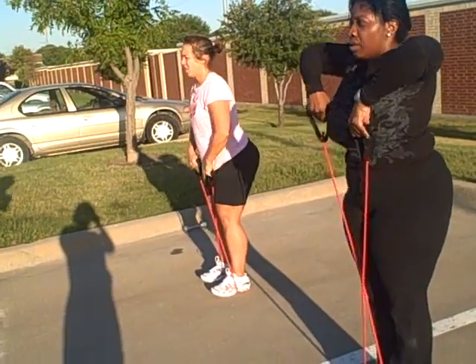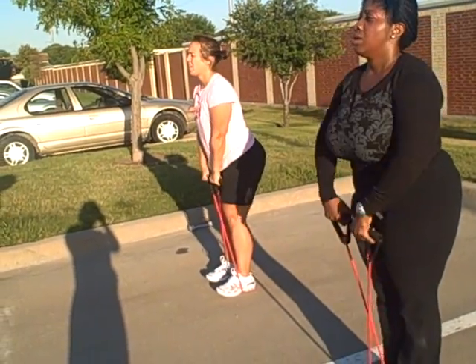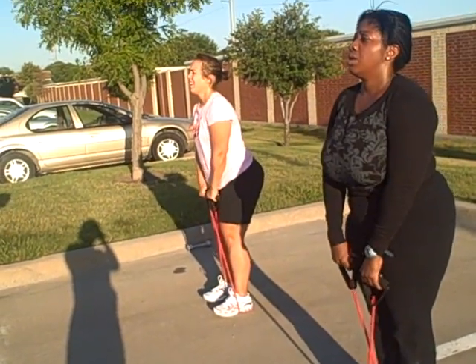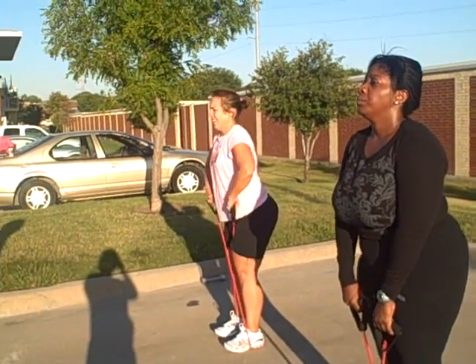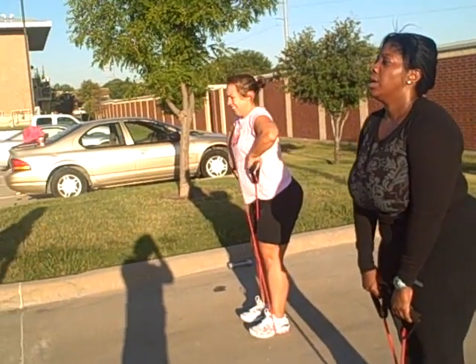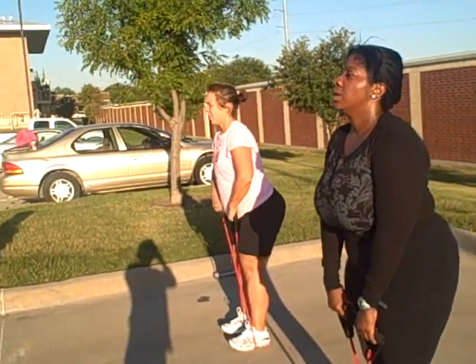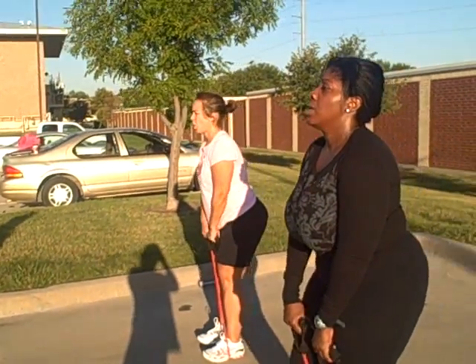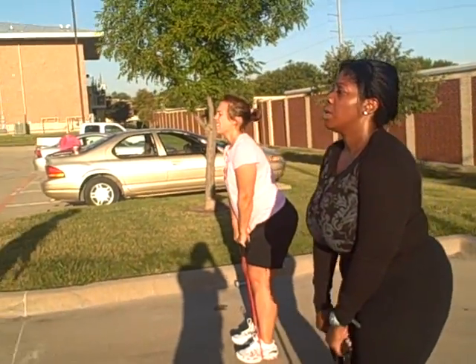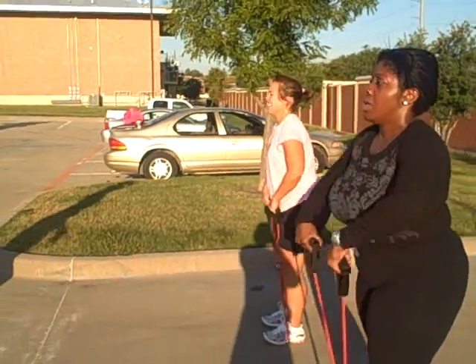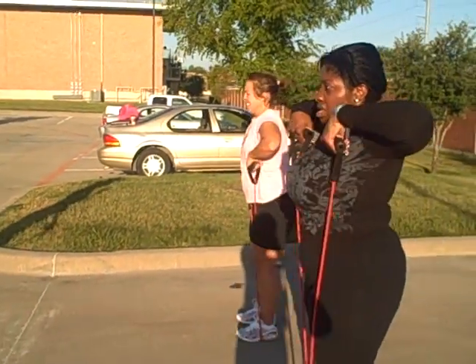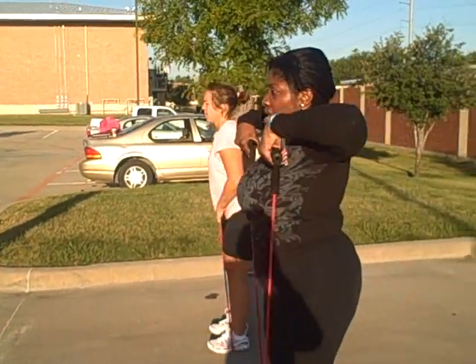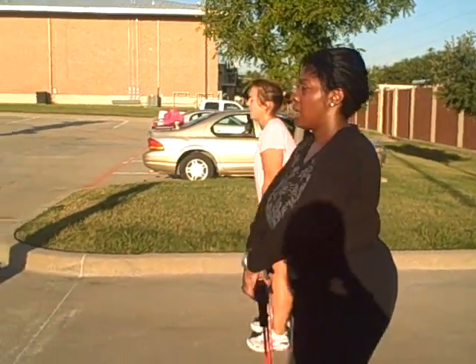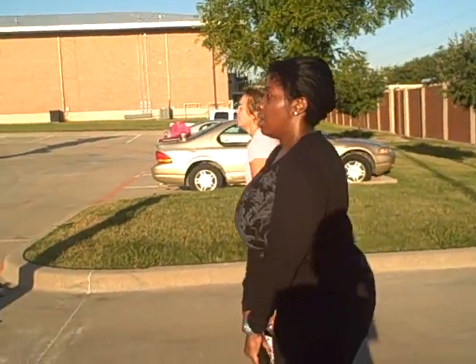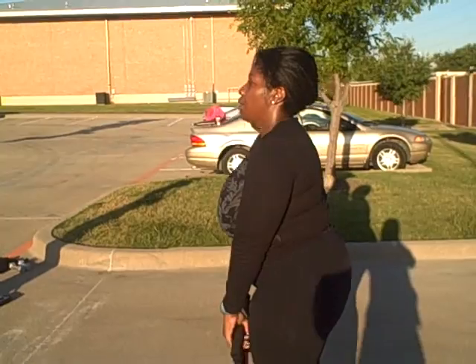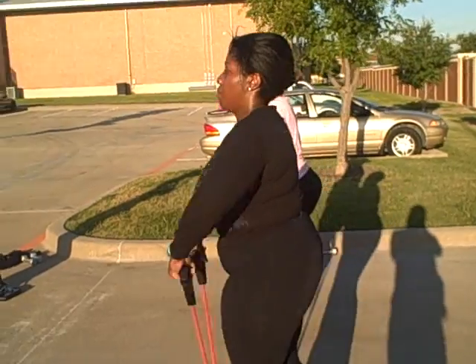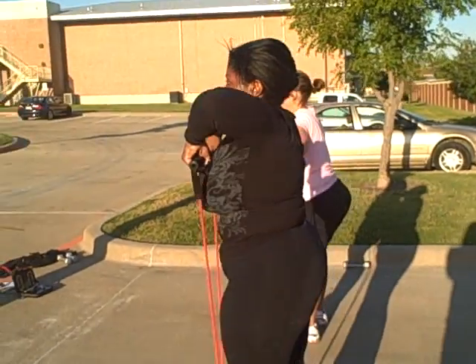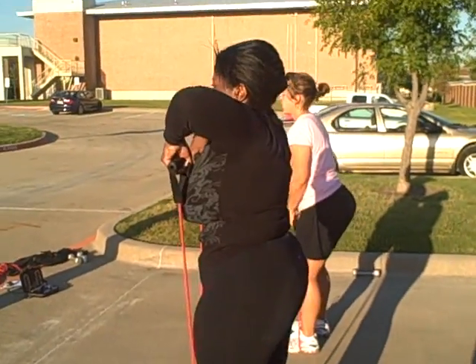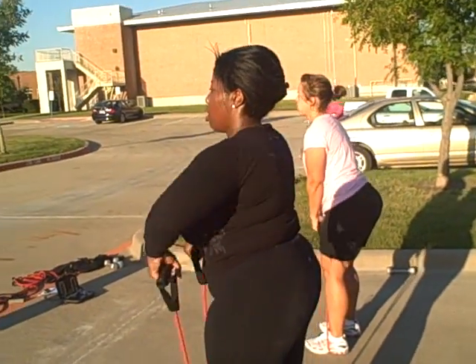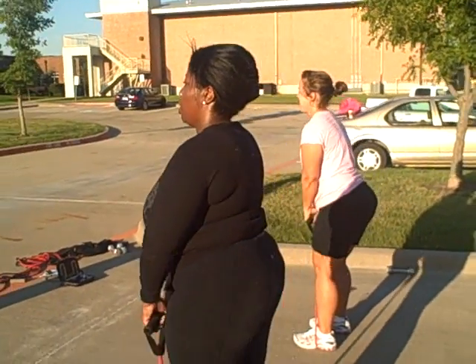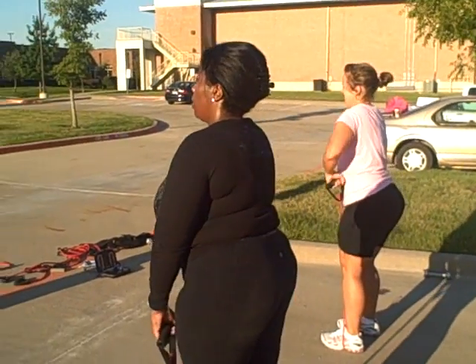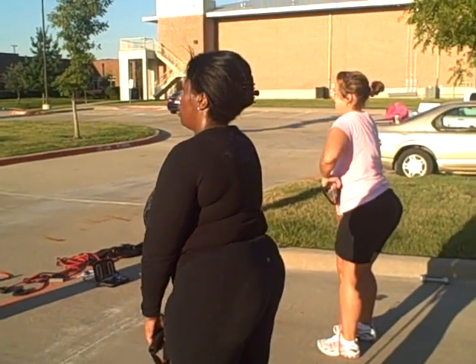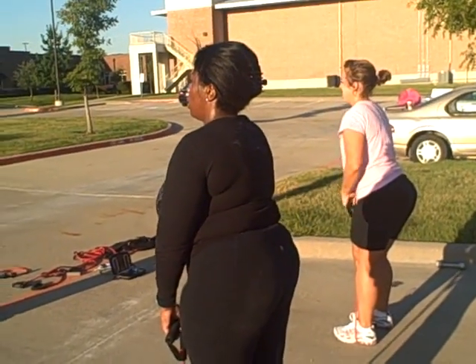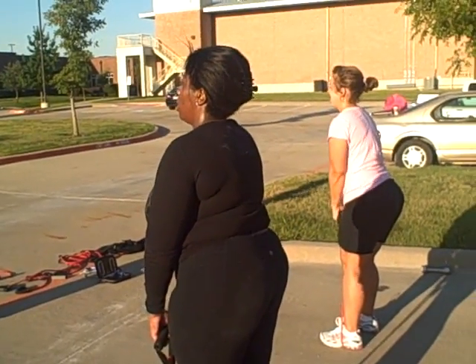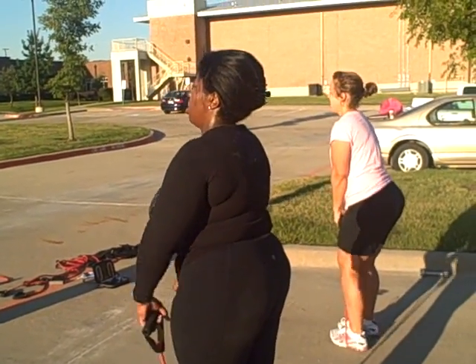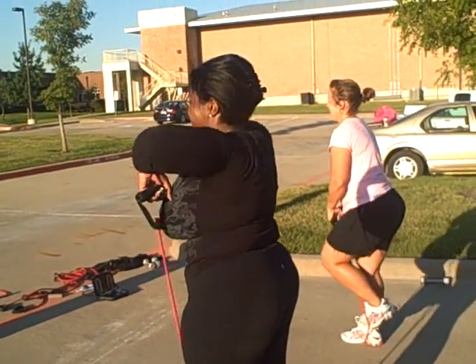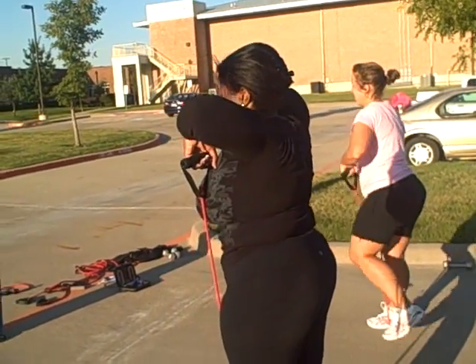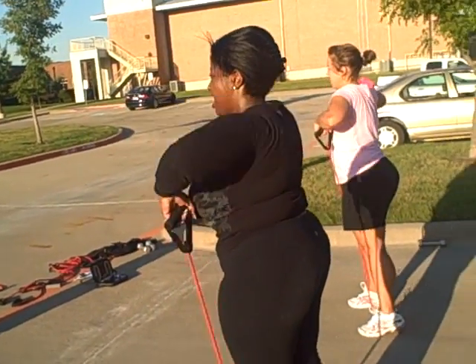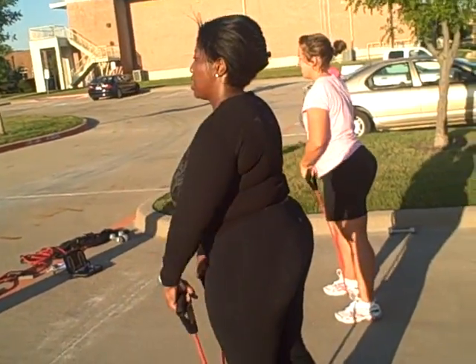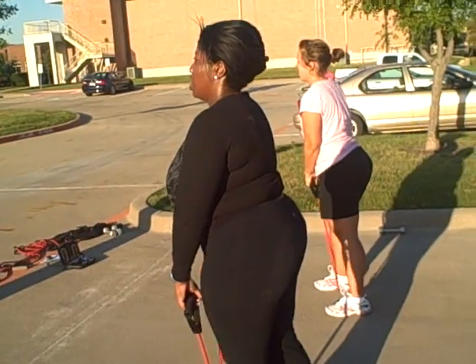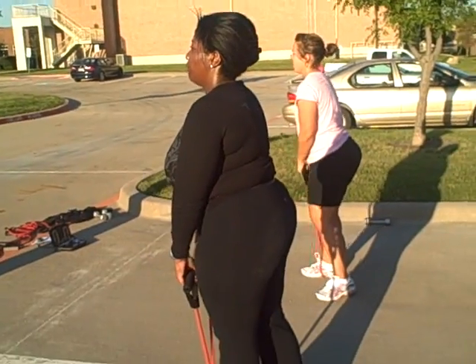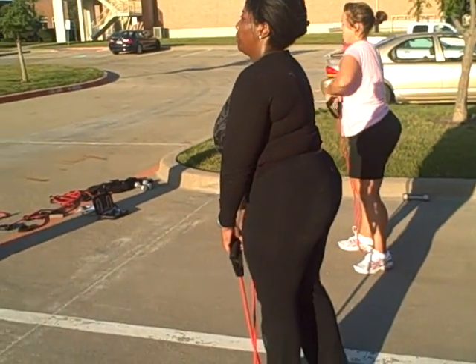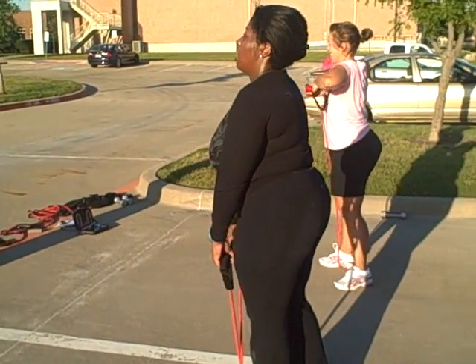There we go. Perfect. 15 seconds down already. There we go. Halfway. Take a foot out, step. Make it a little bit lighter. Keep going. There we go. Nice and tall.